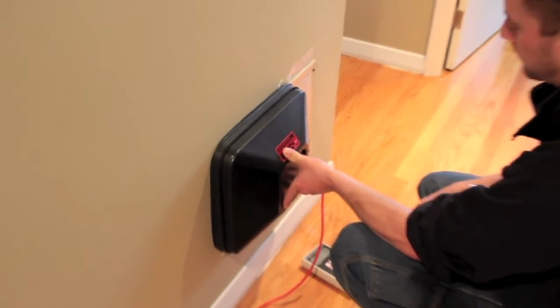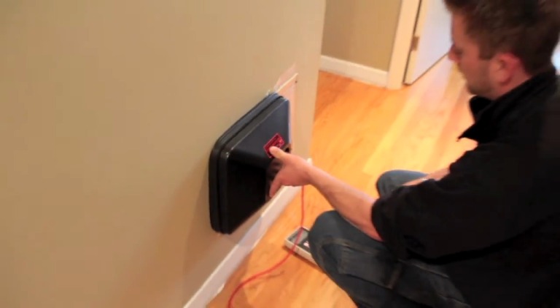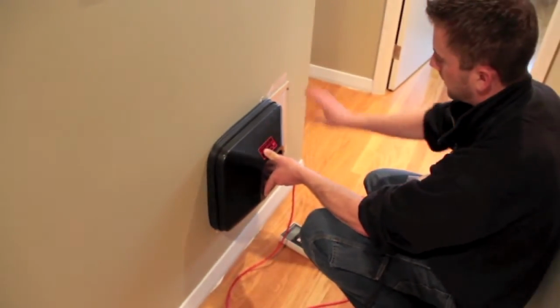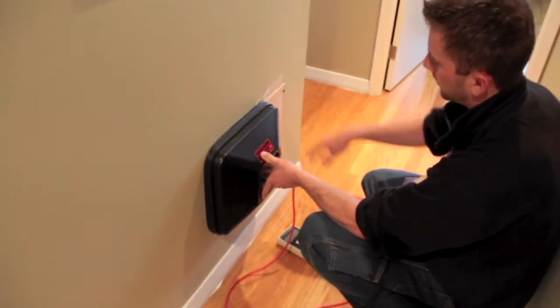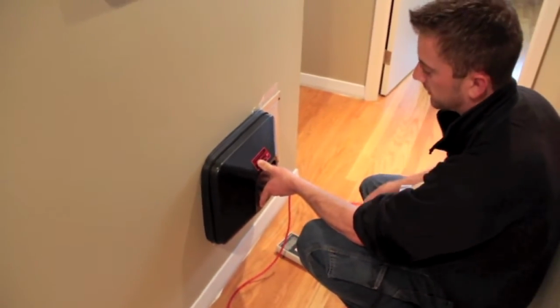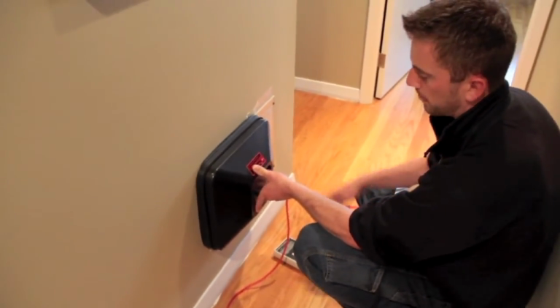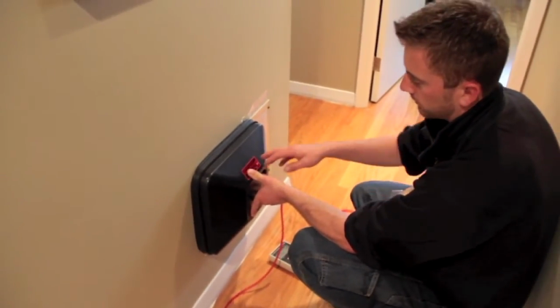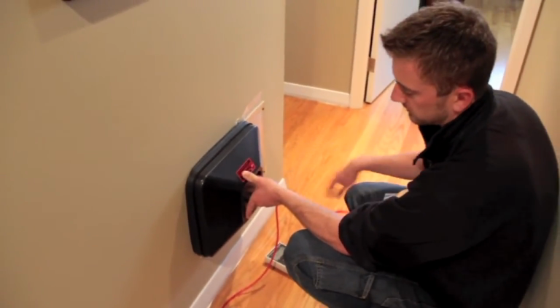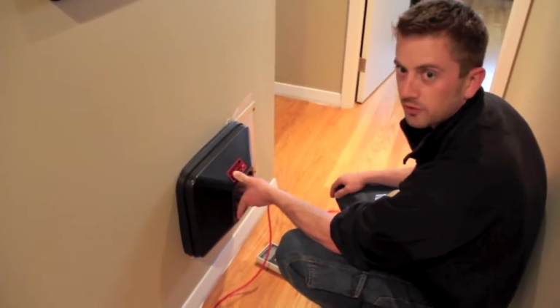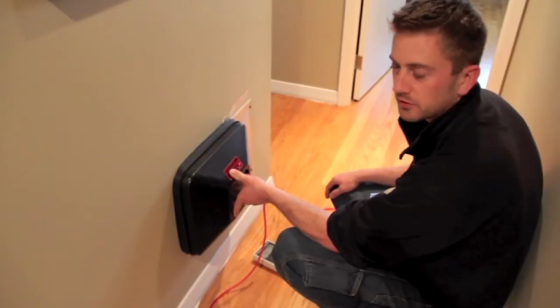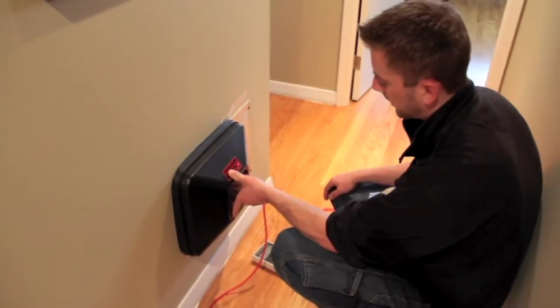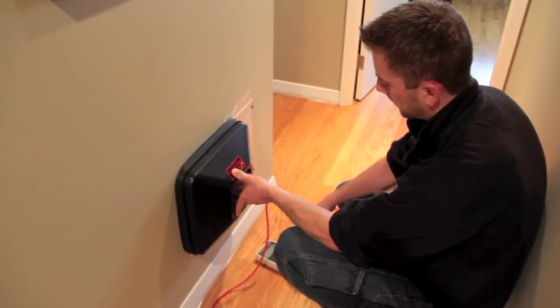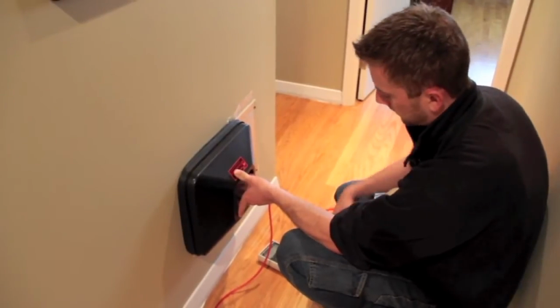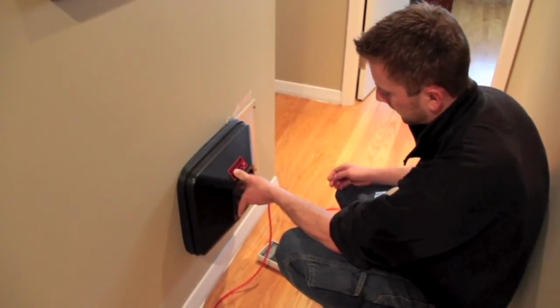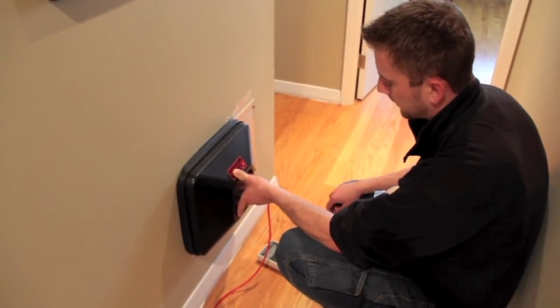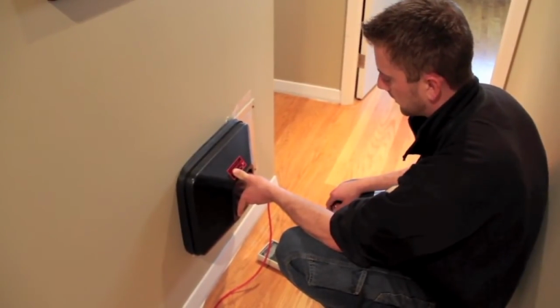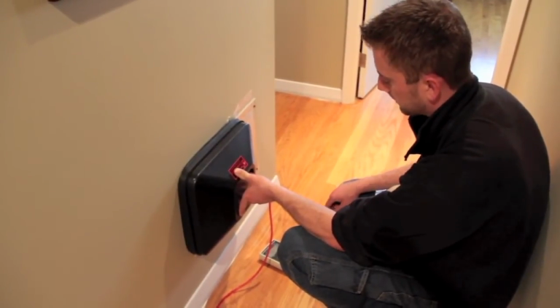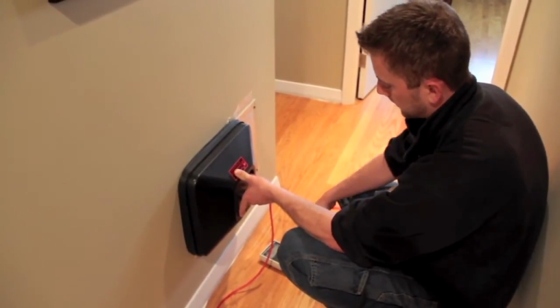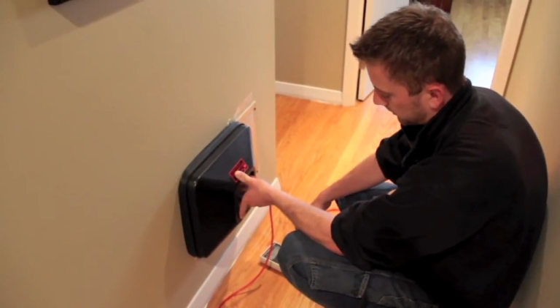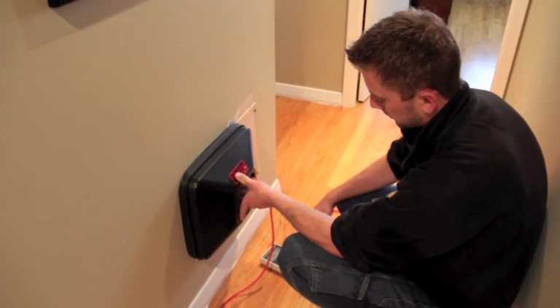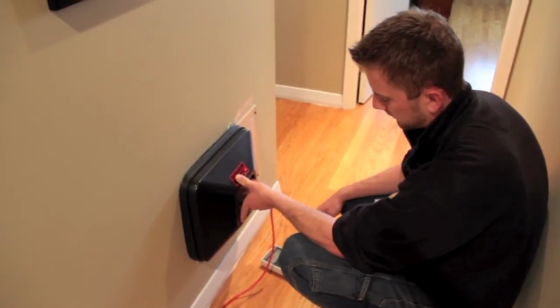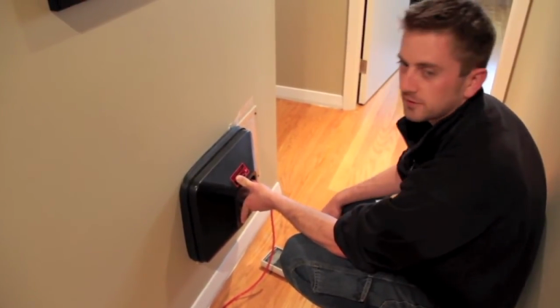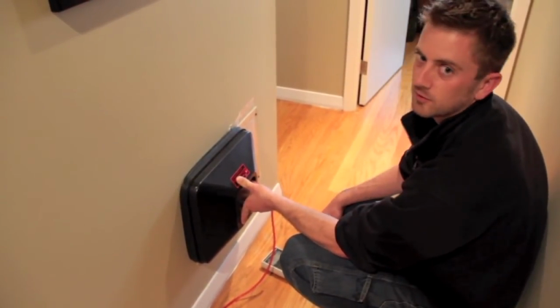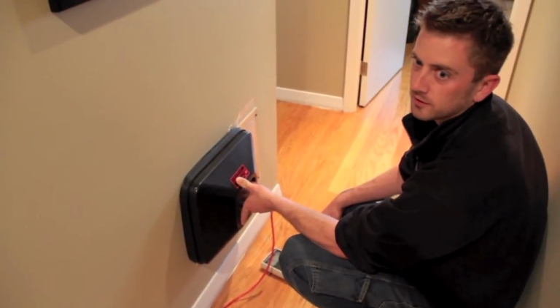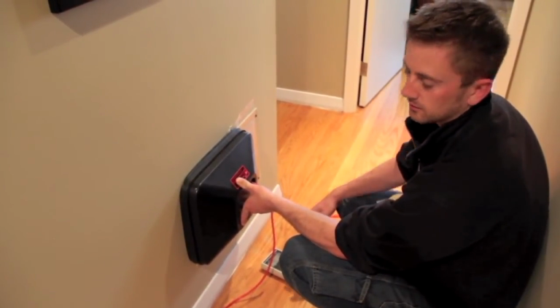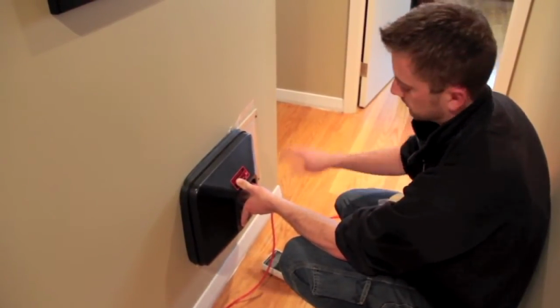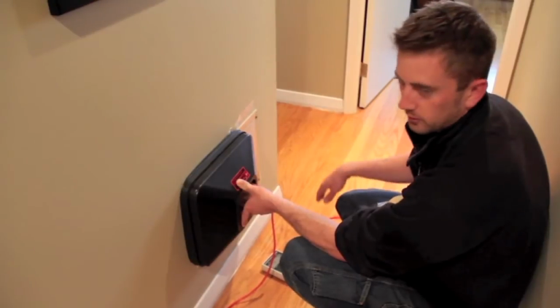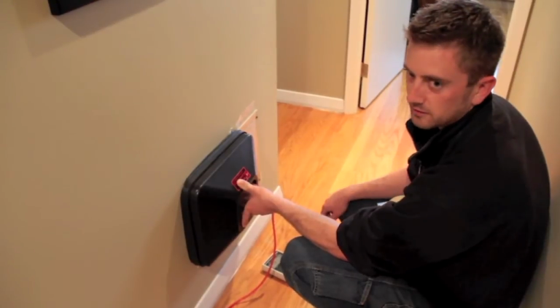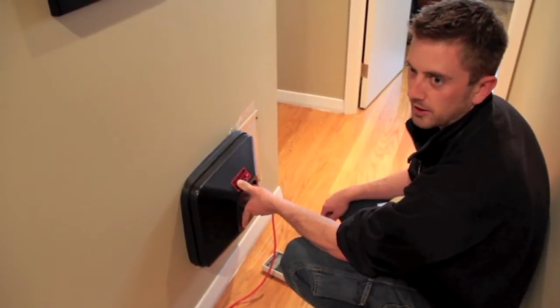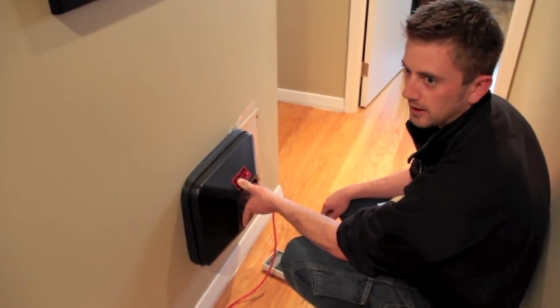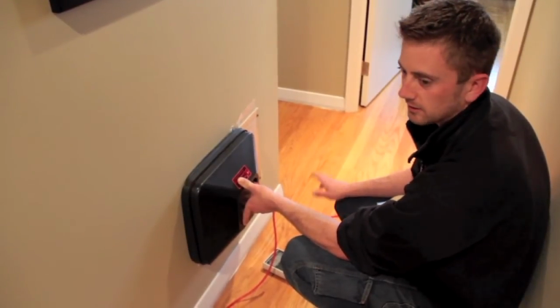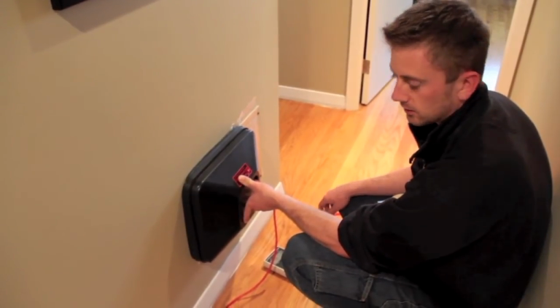So I cover part of it with tape, cover the rest with the pressure pan, and then I can get an accurate number. The number looks like it's about the same as it was throughout the rest of the supplies in the house. That's good.